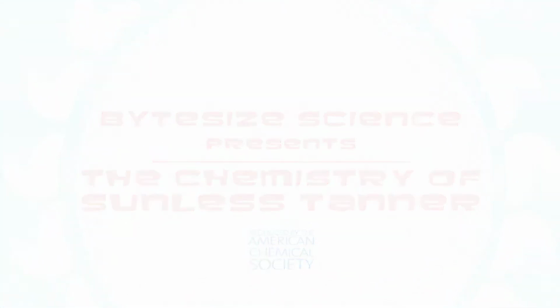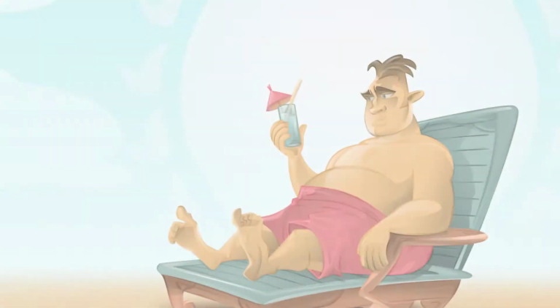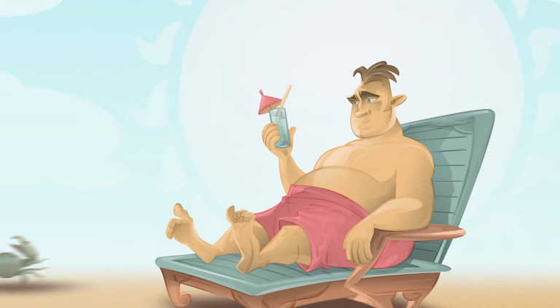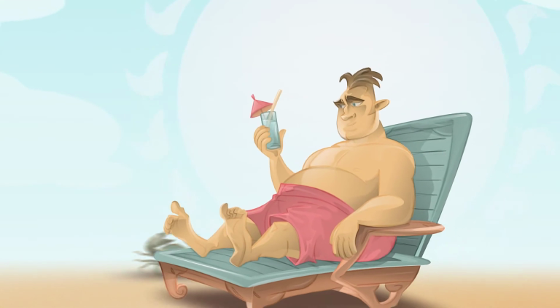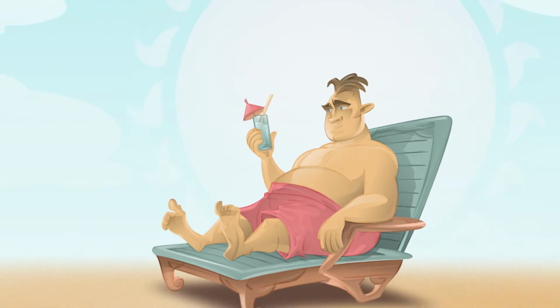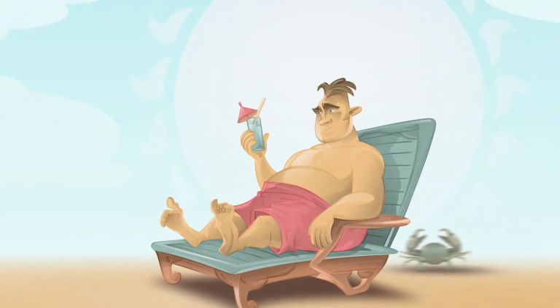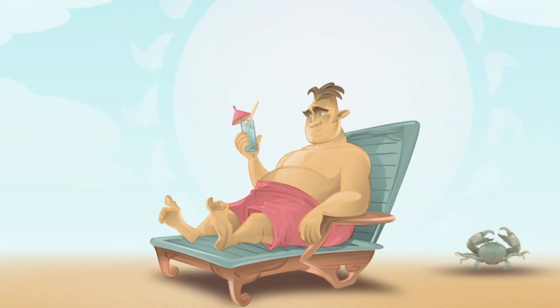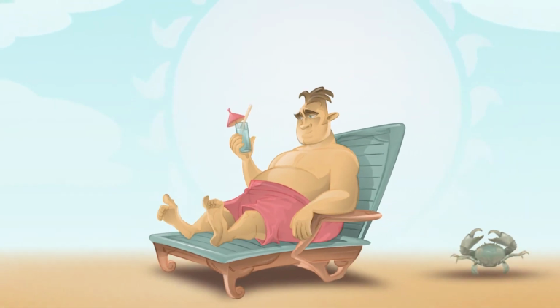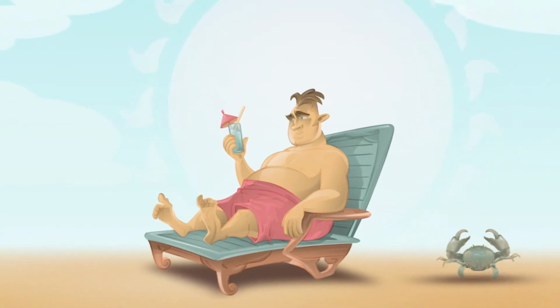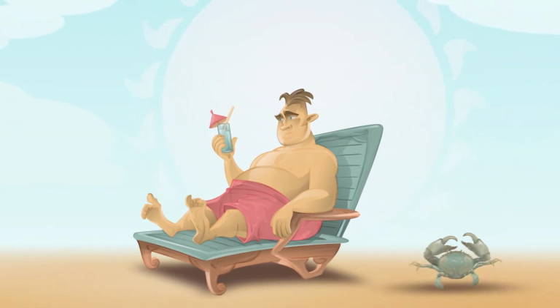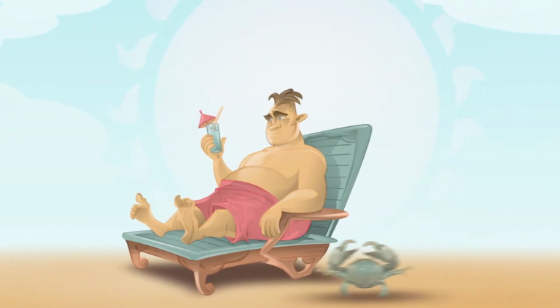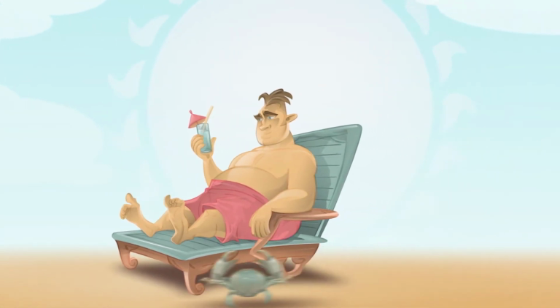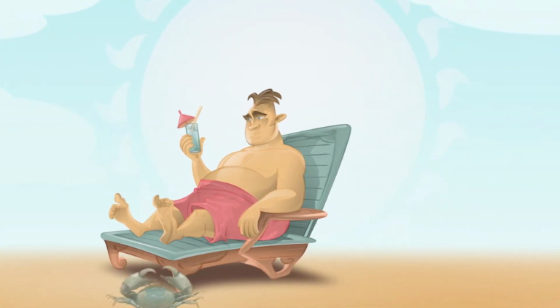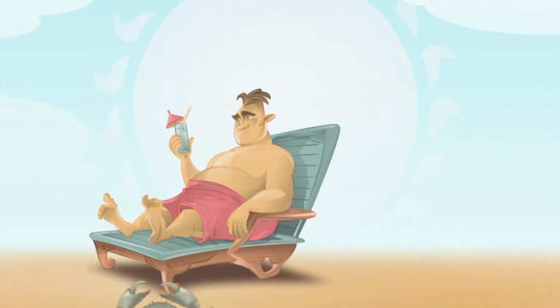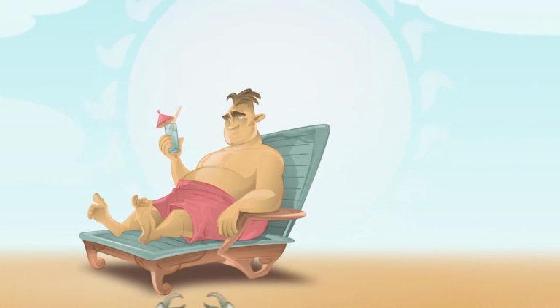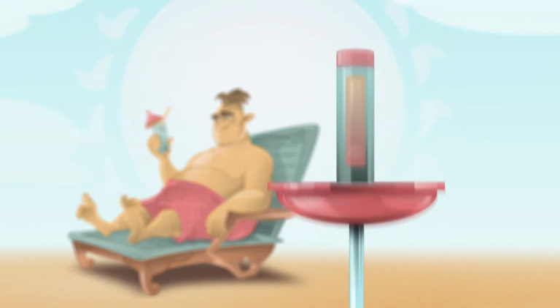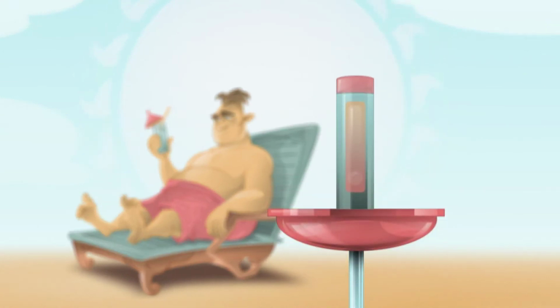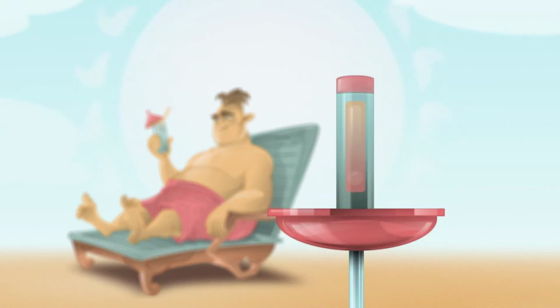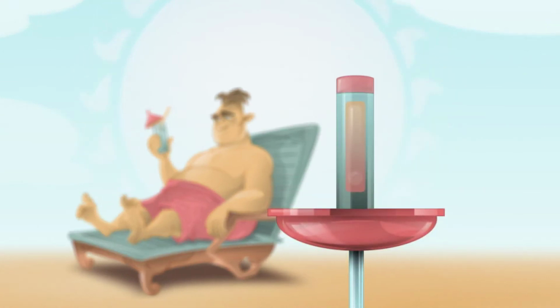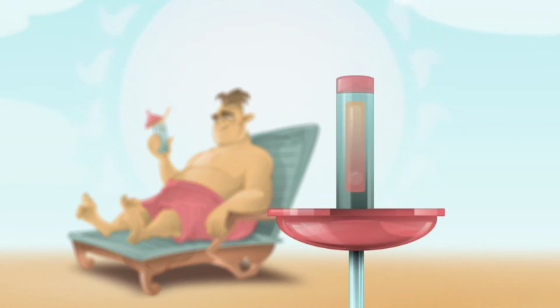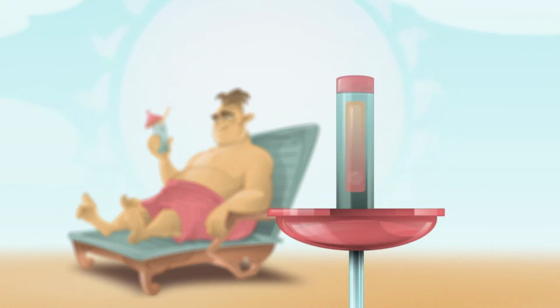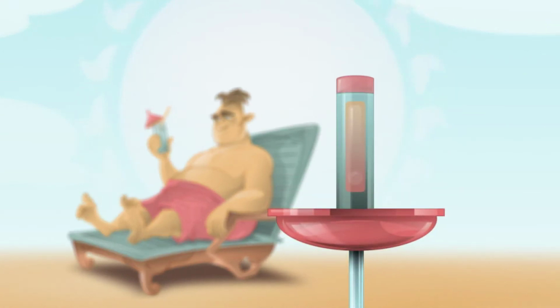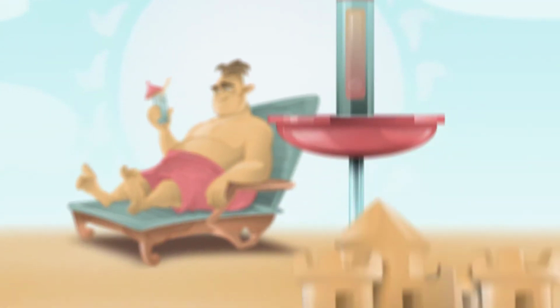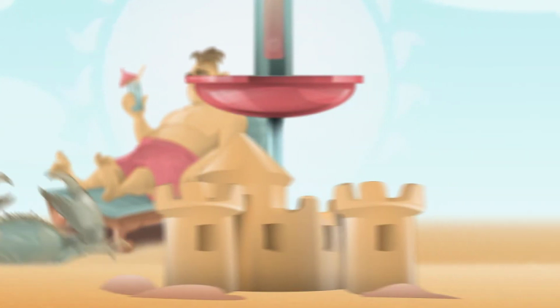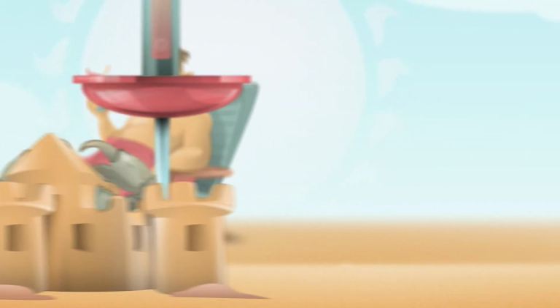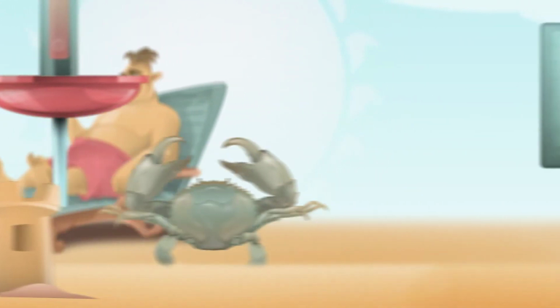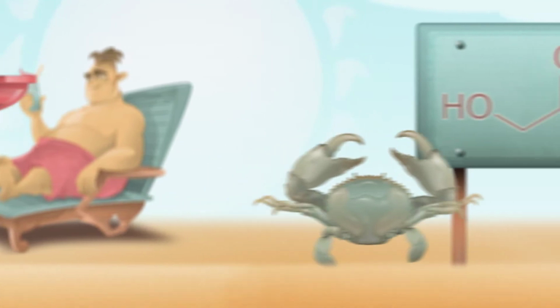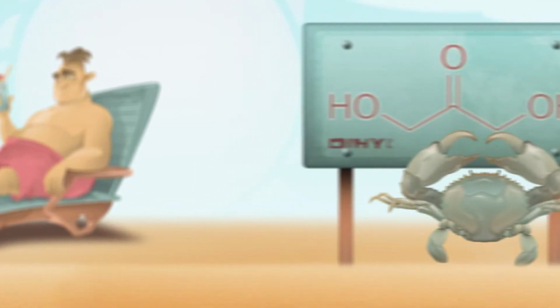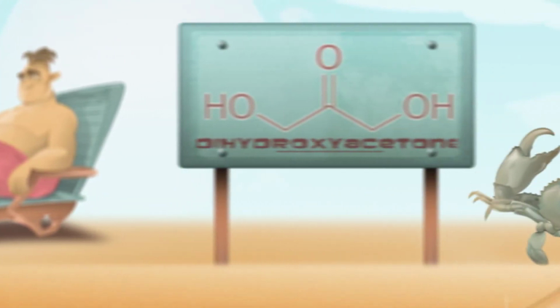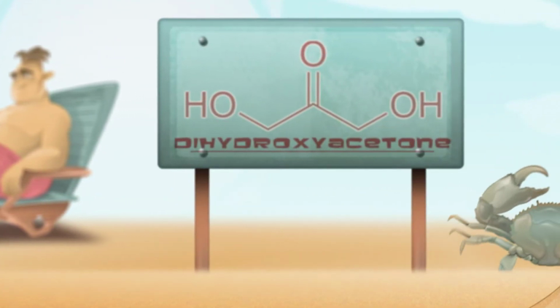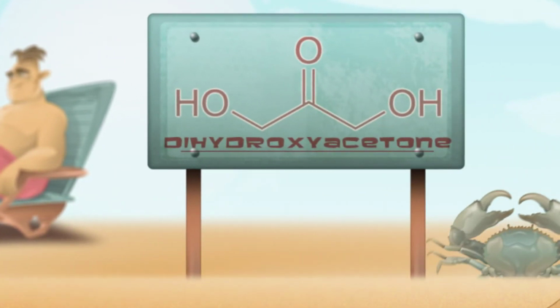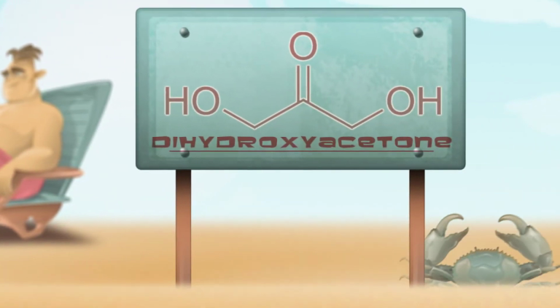Most people know that tanning can potentially lead to skin cancer and premature aging. But another route to brown skin can be found in a tube of sunless tanner. Most of these products have the same active ingredient: dihydroxyacetone, or DHA.